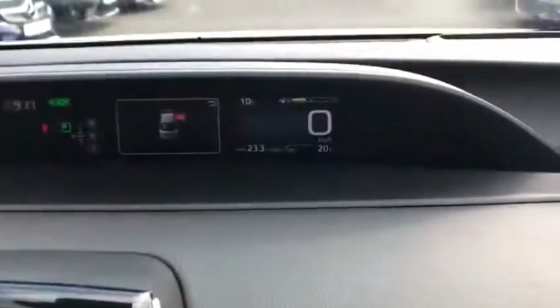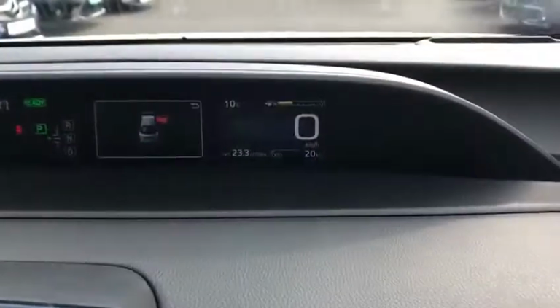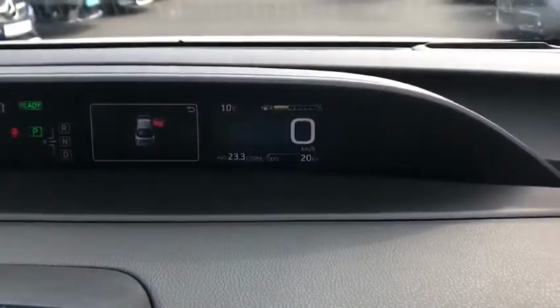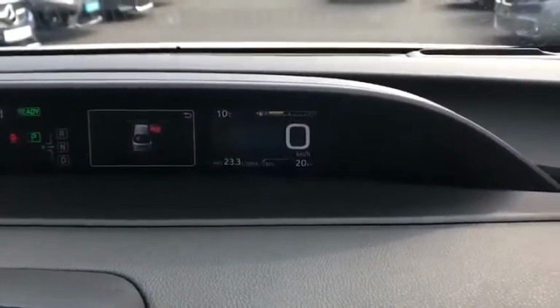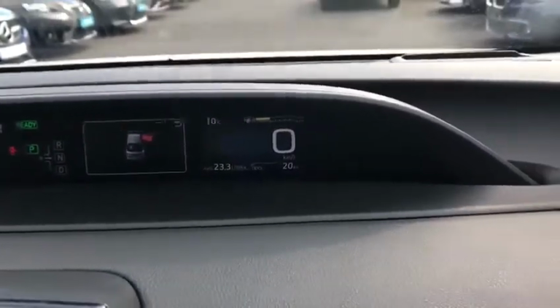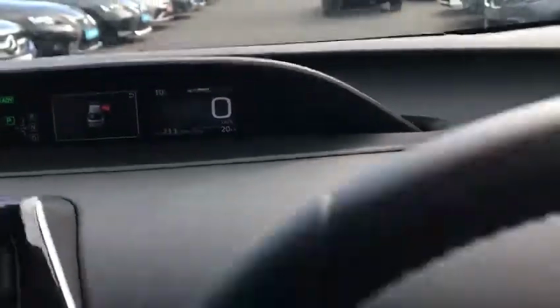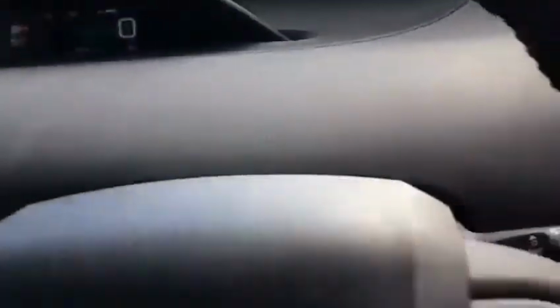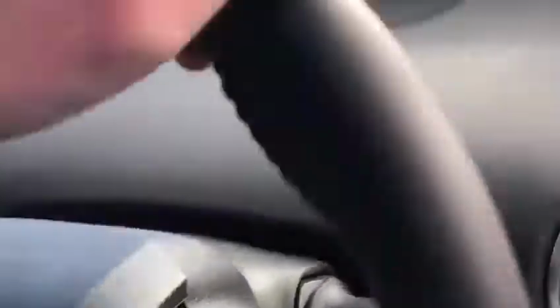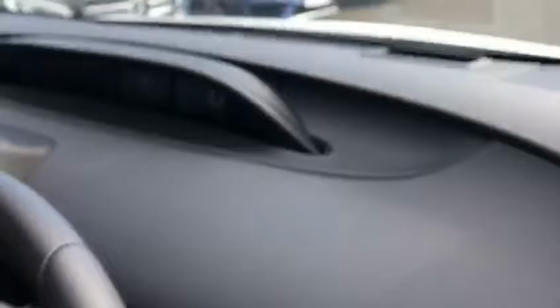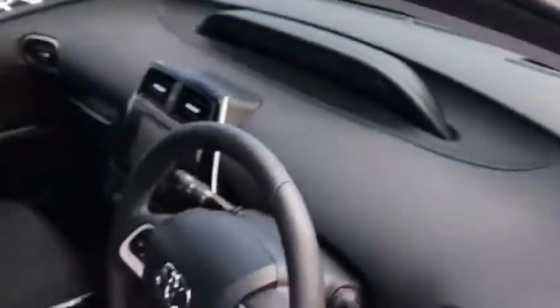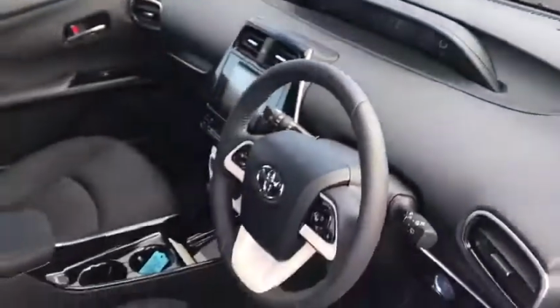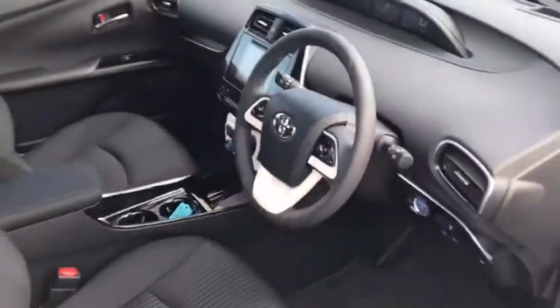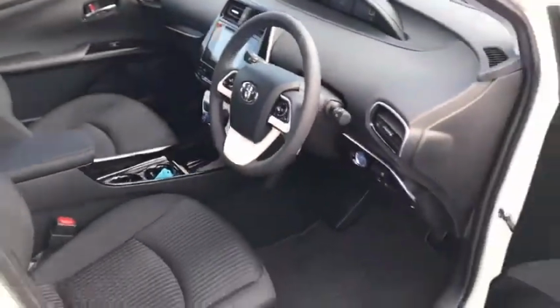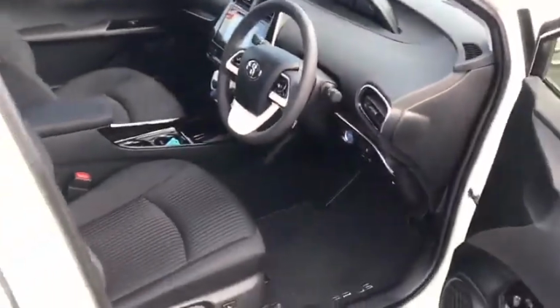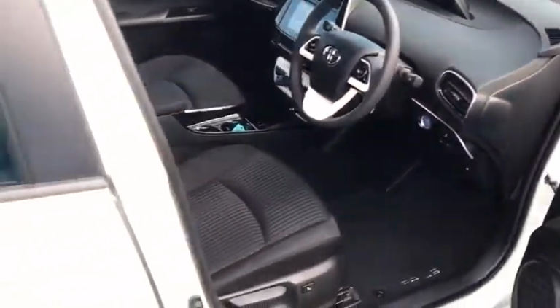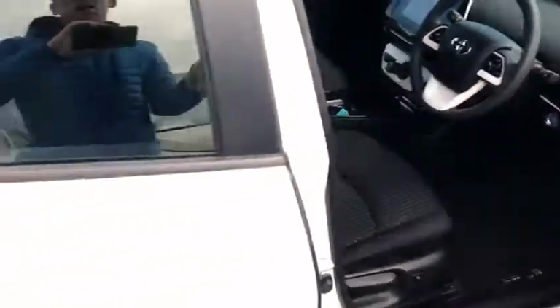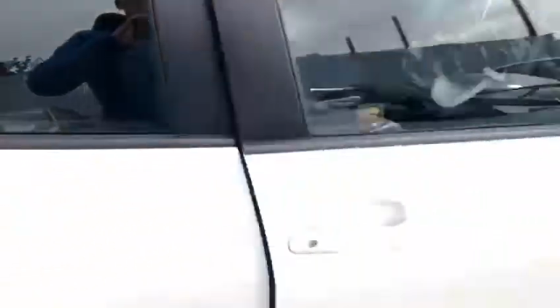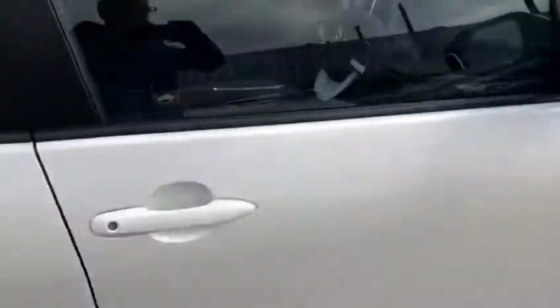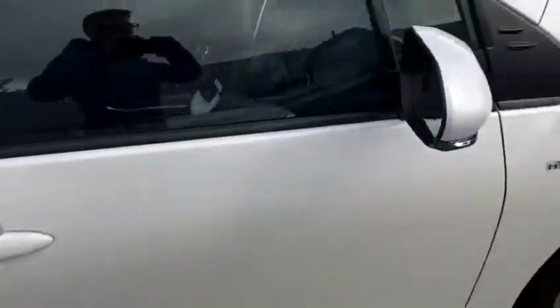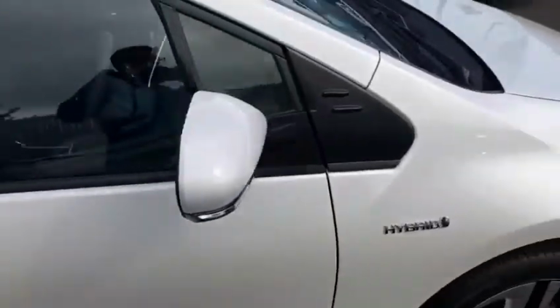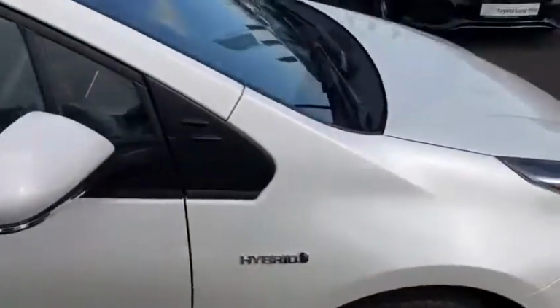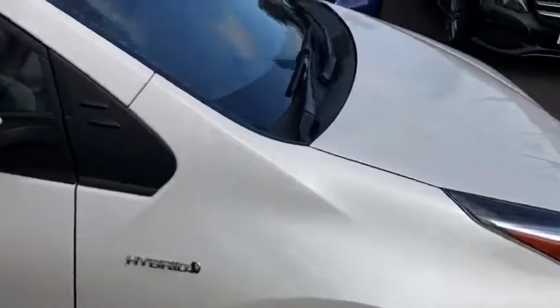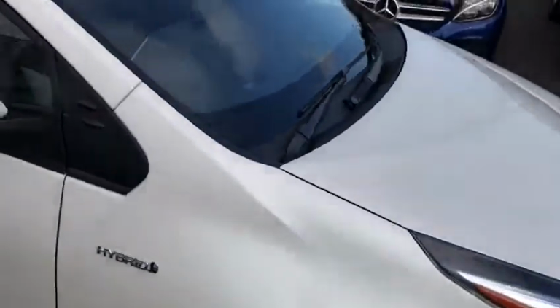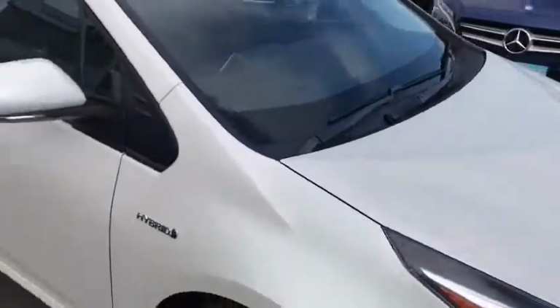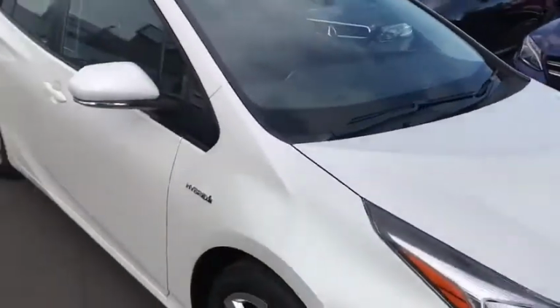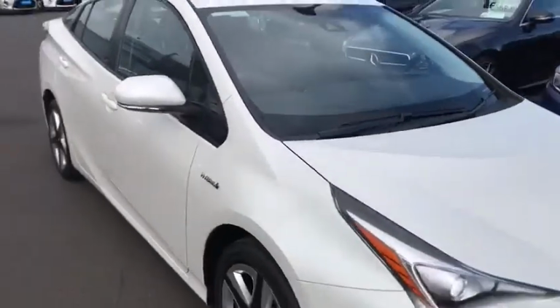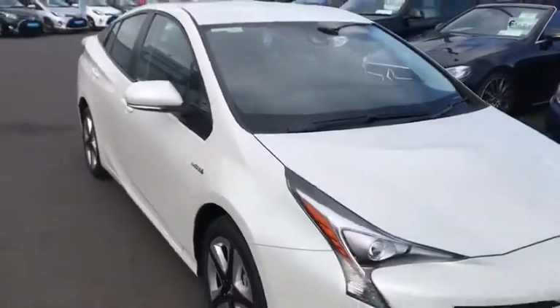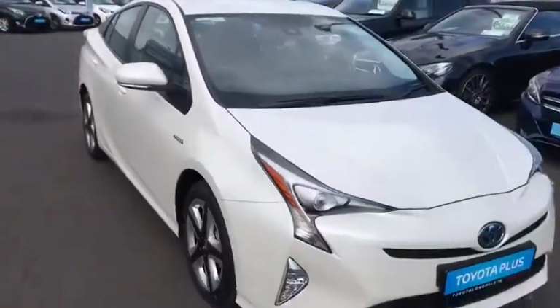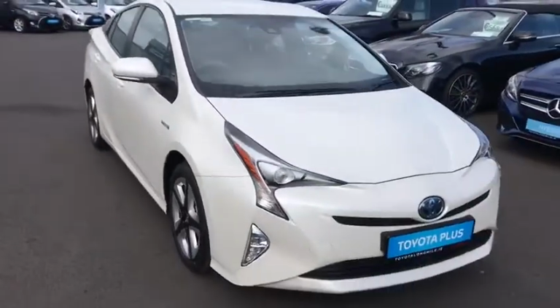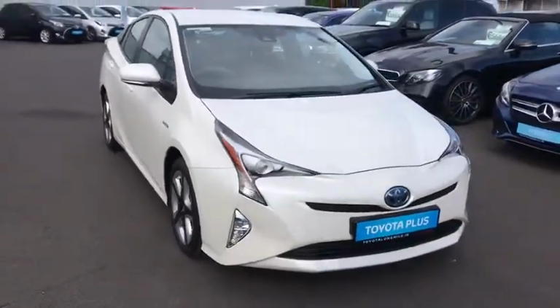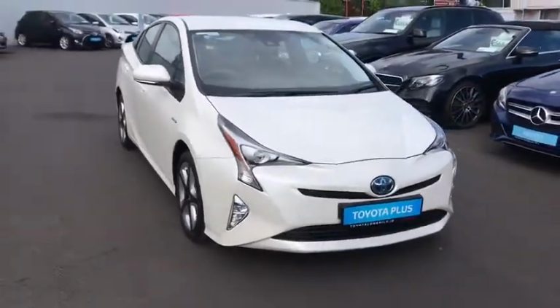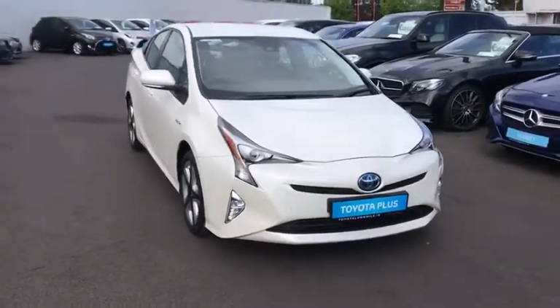There is literally only 20km on the clock on this car. It will come with the balance of its 3 year manufacturer's warranty, 3 years roadside assistance, and the balance of its 10 year hybrid guarantee.